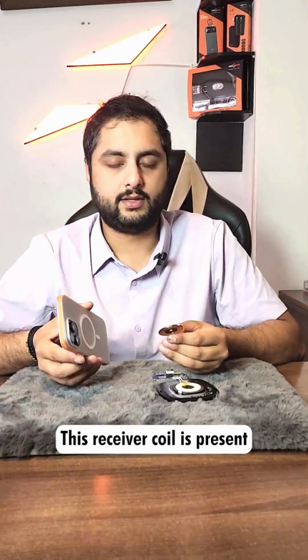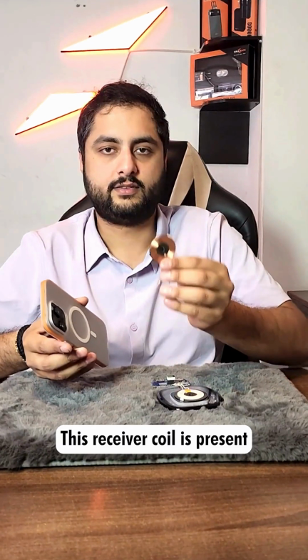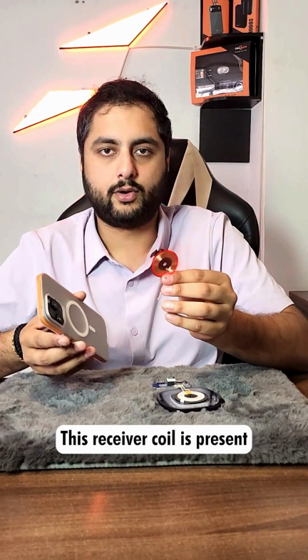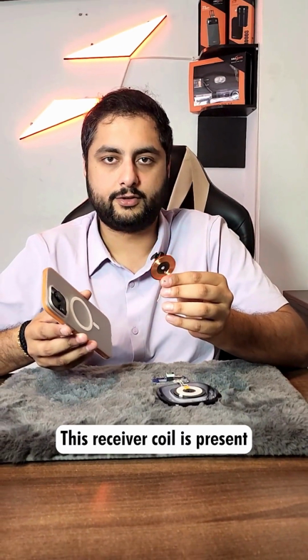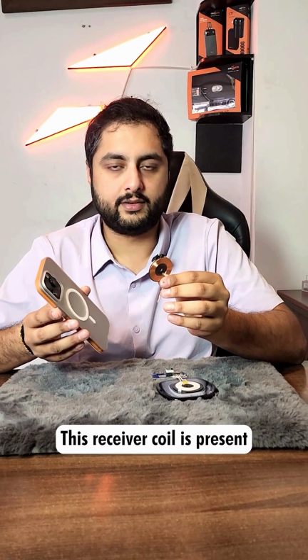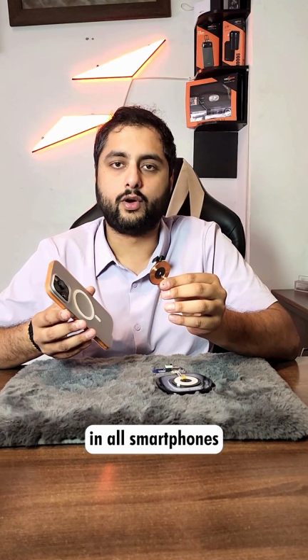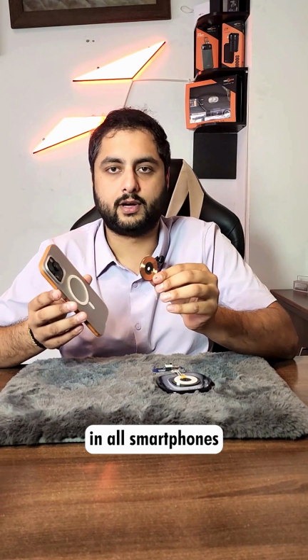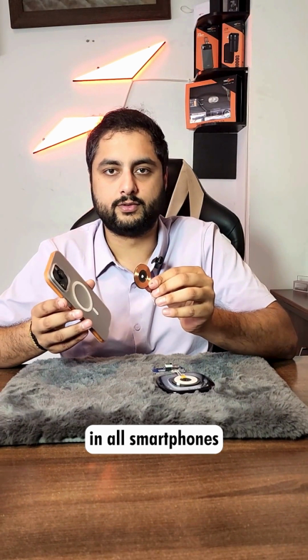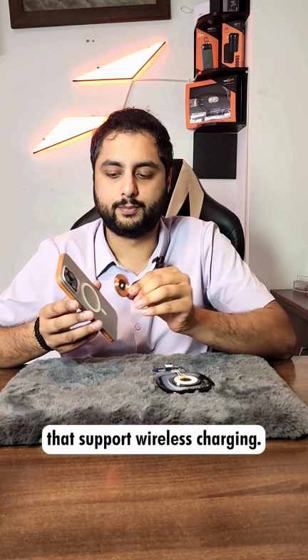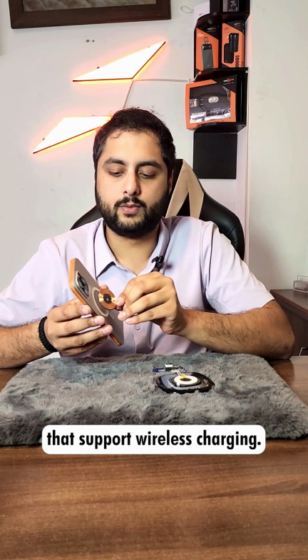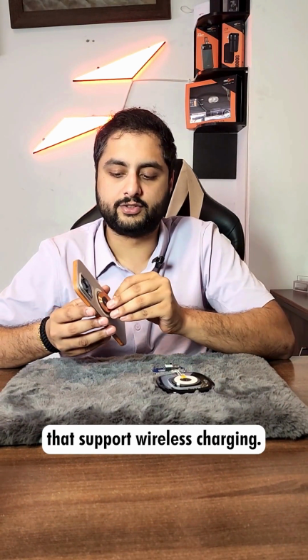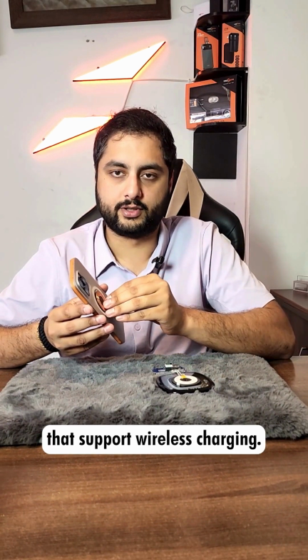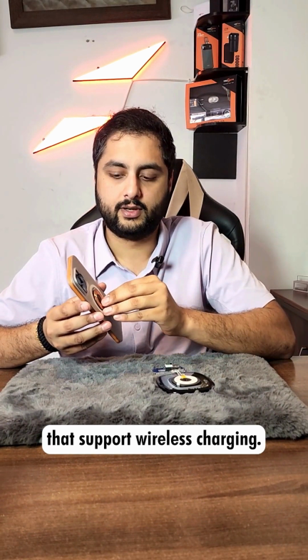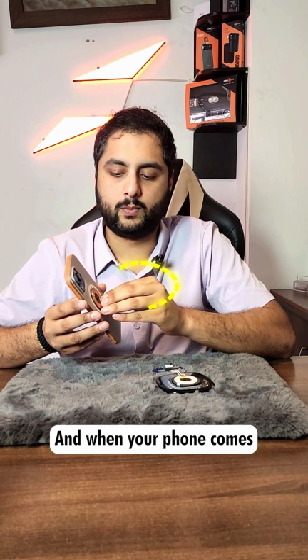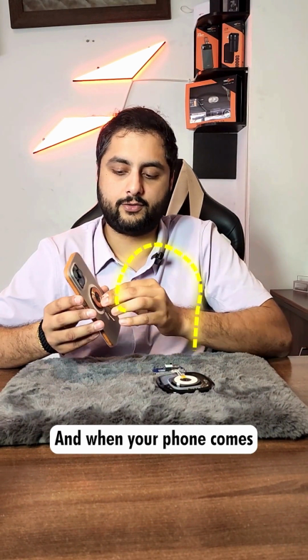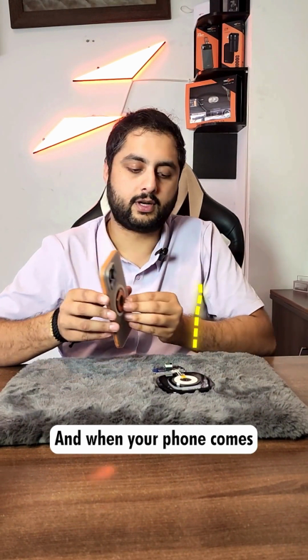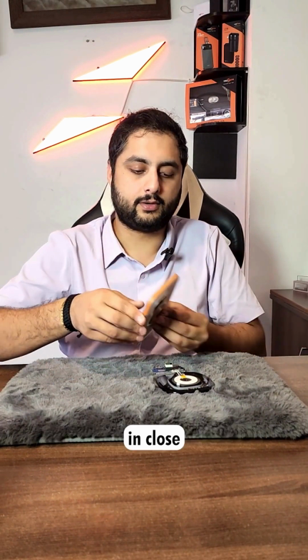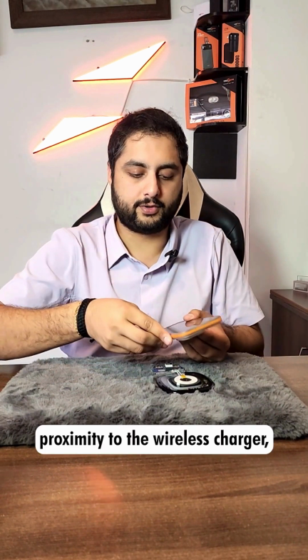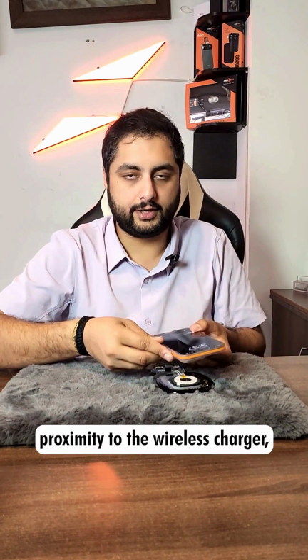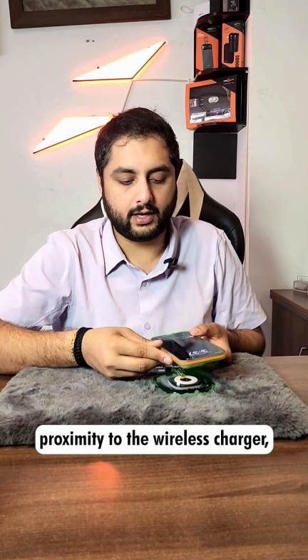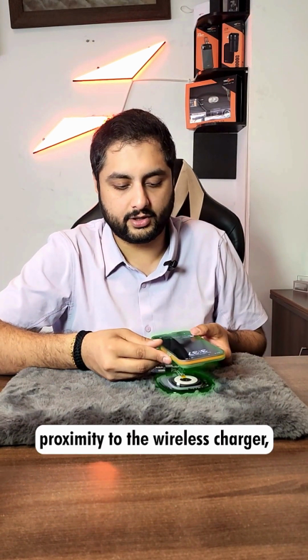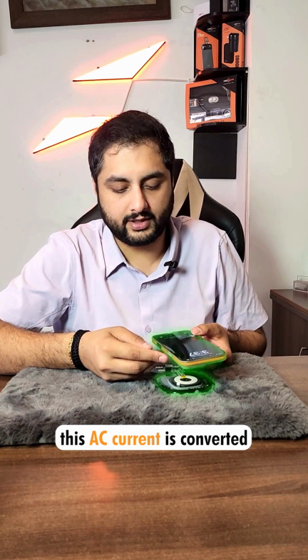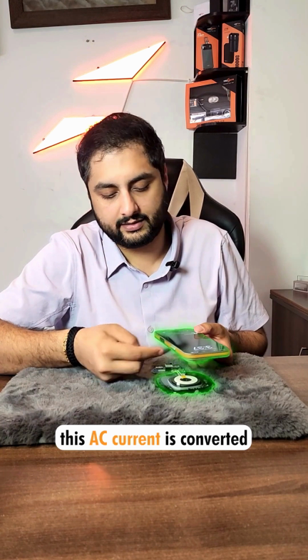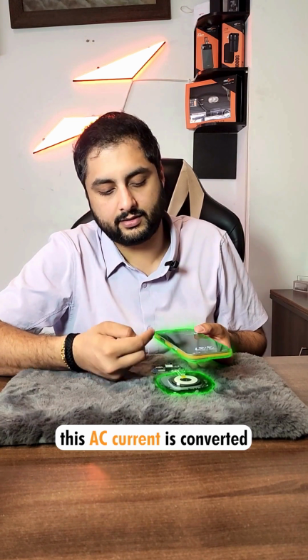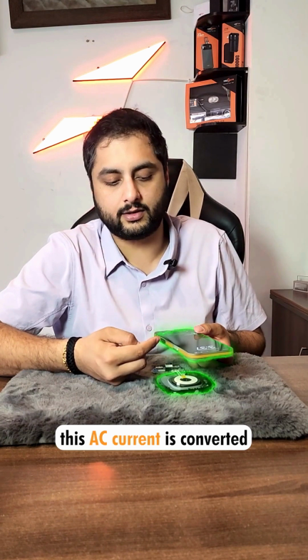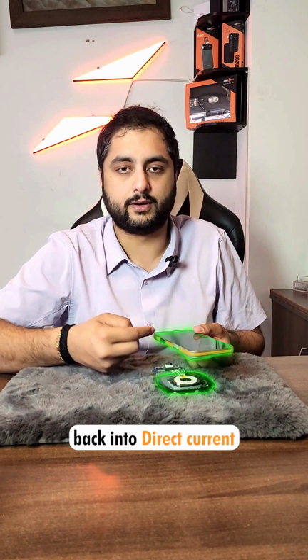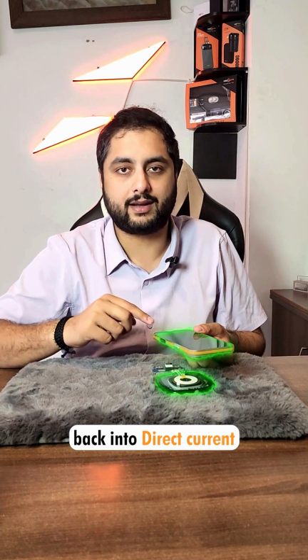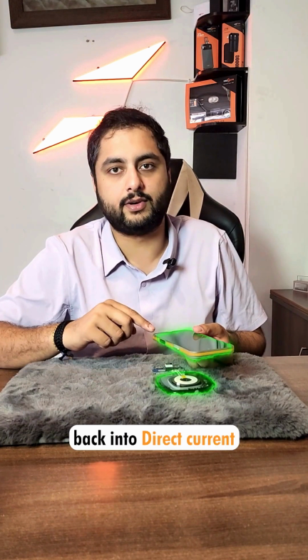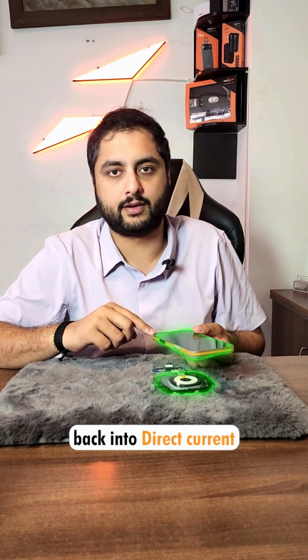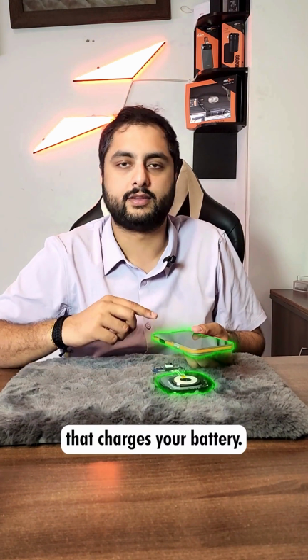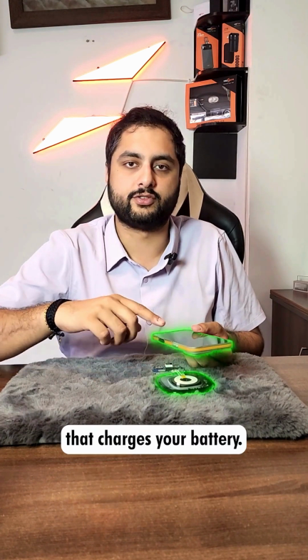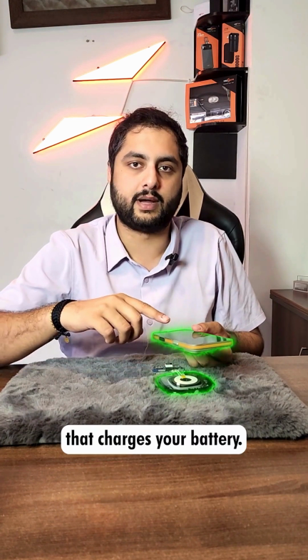This receiver coil is present in all smartphones that support wireless charging. And when your phone comes in close proximity to the wireless charger, this AC current is converted back into direct current that charges your battery.